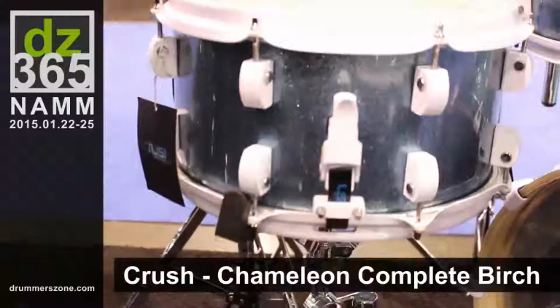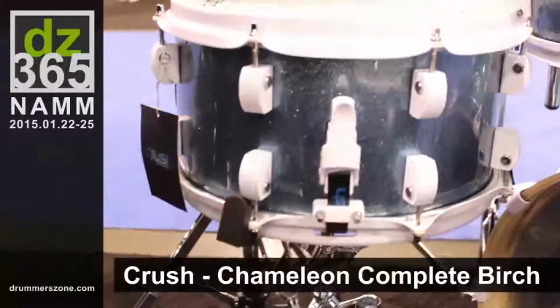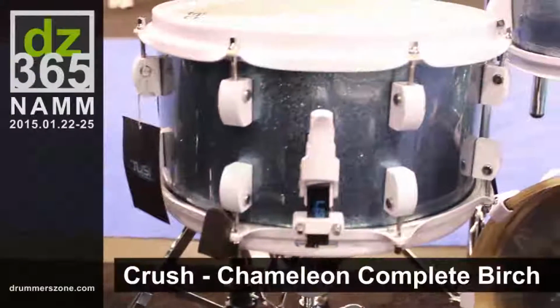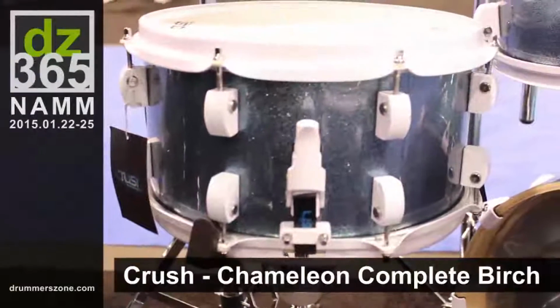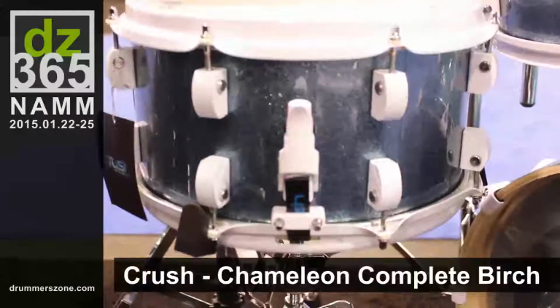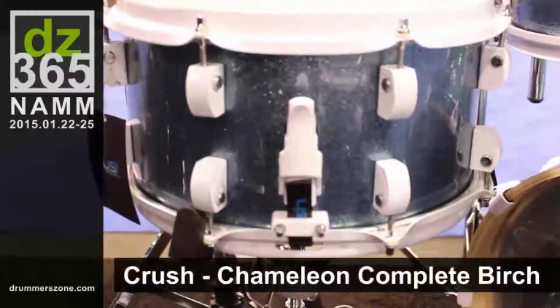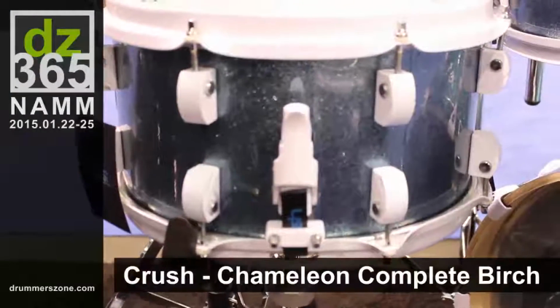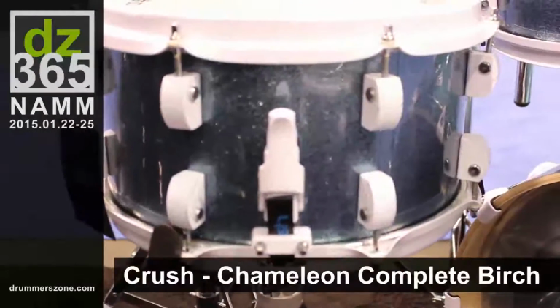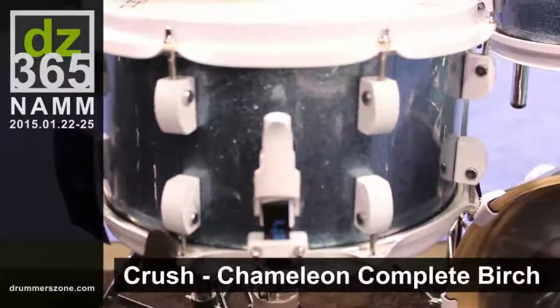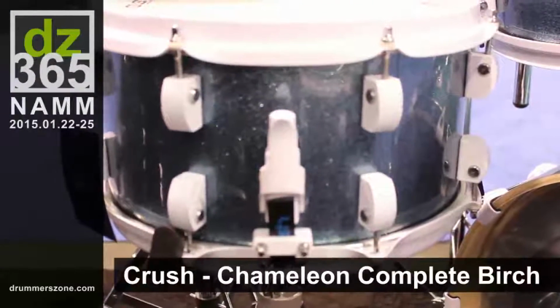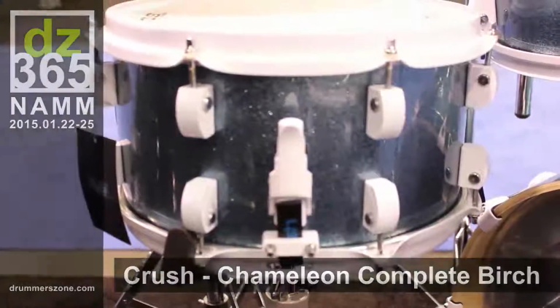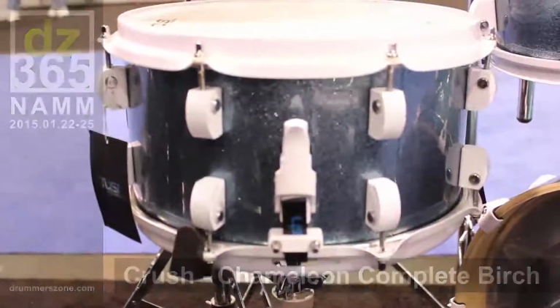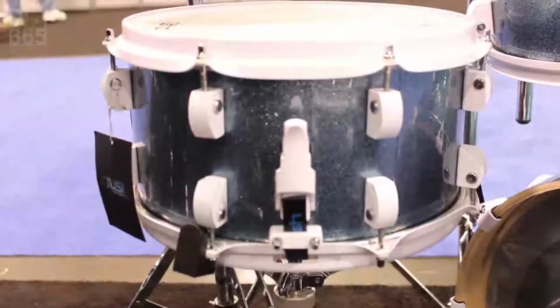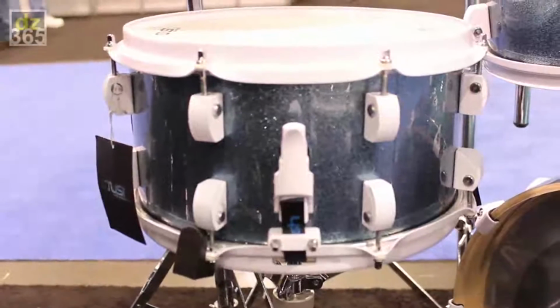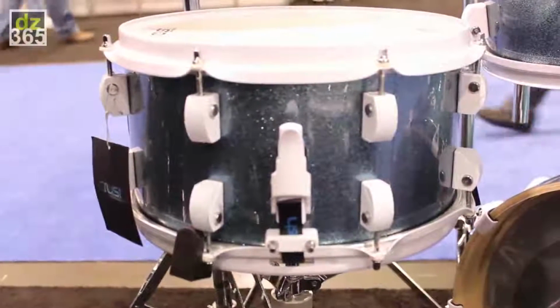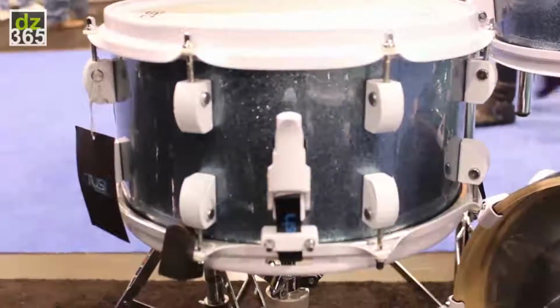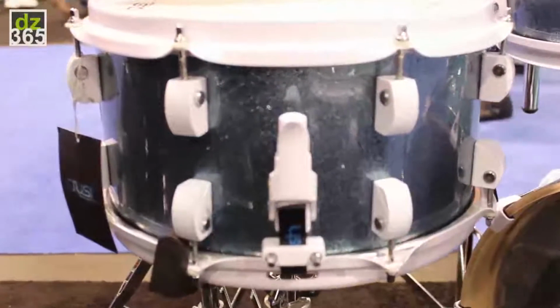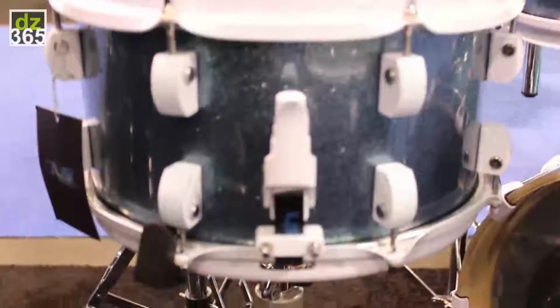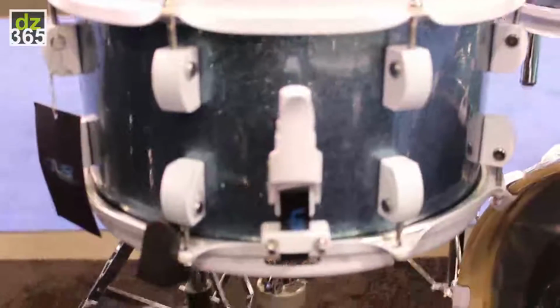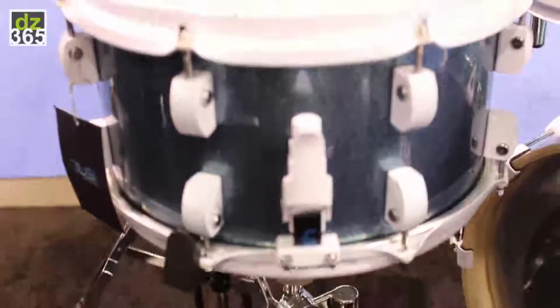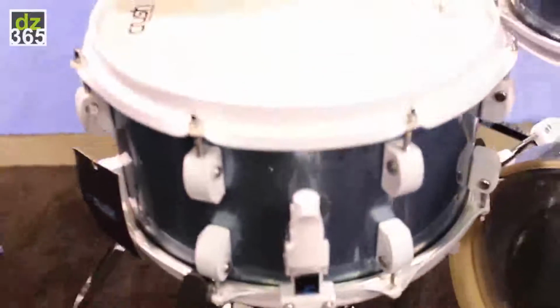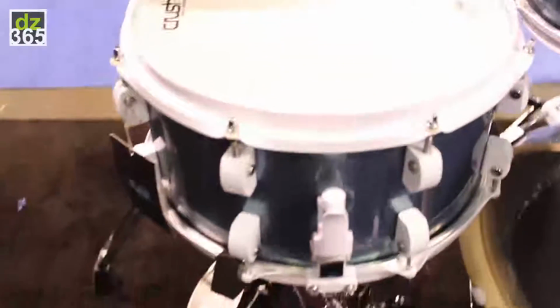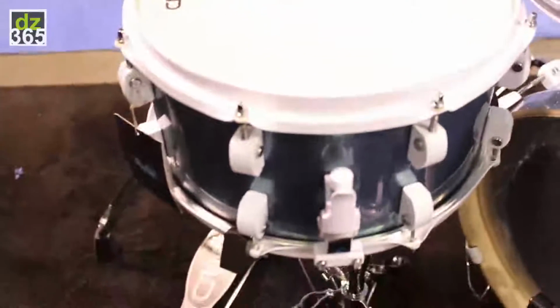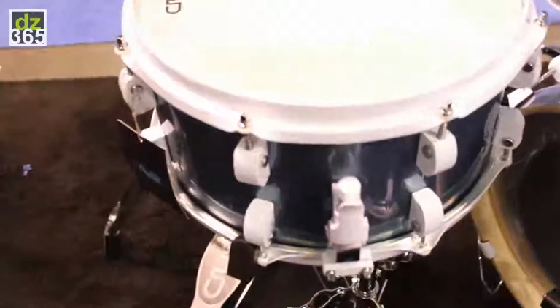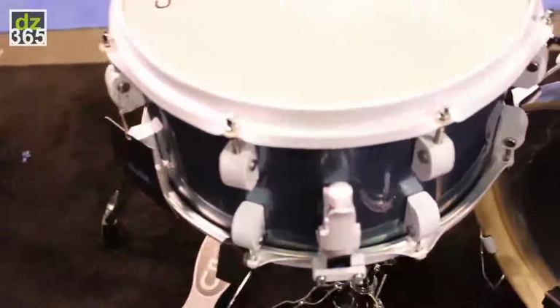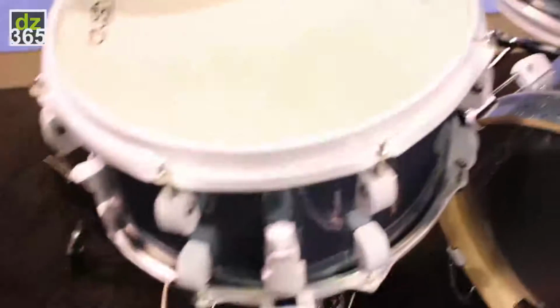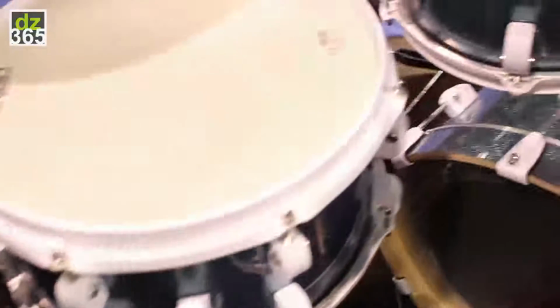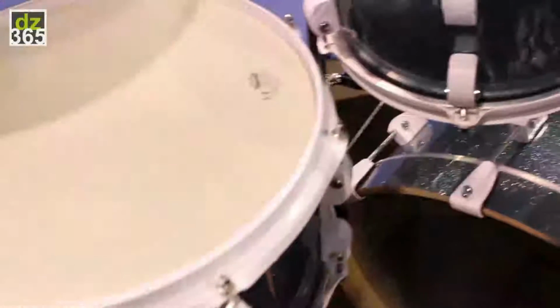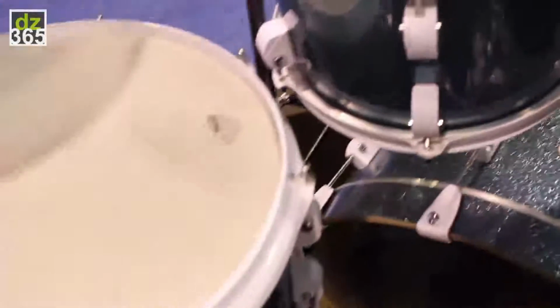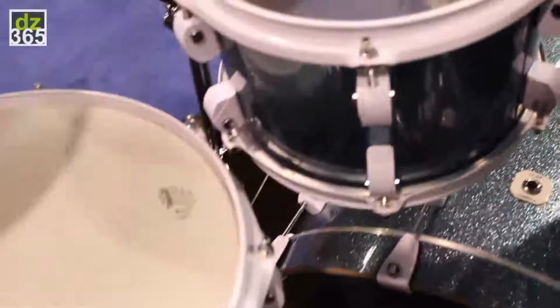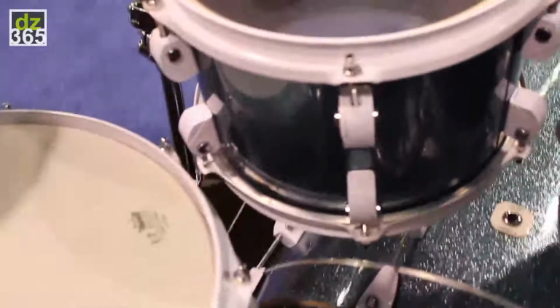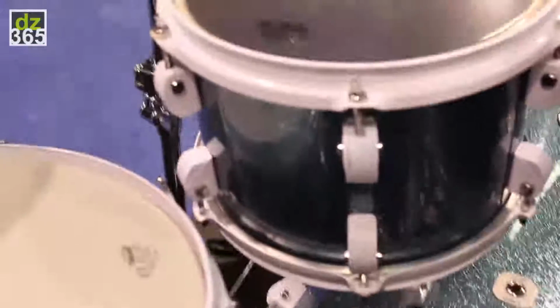This kit here that we're looking at is our Chameleon Complete. It's a birch drum set. We've coated the inside with a sealer just to bring out a little more brightness out of the shell. So if you look inside, you'll notice the shells are painted on the interior as well.